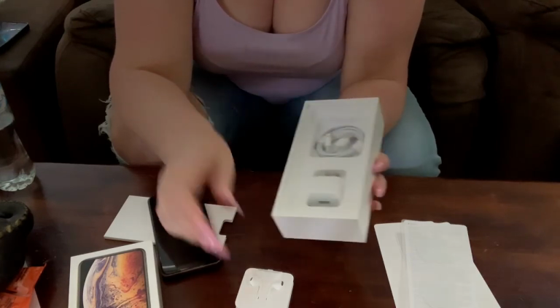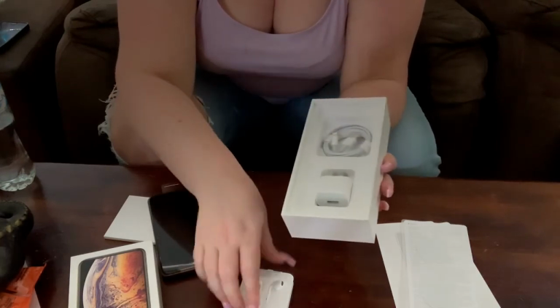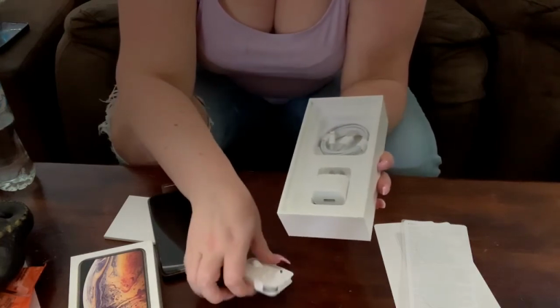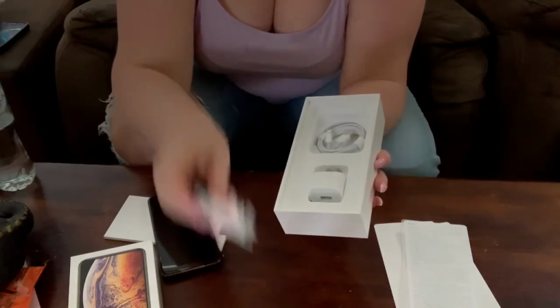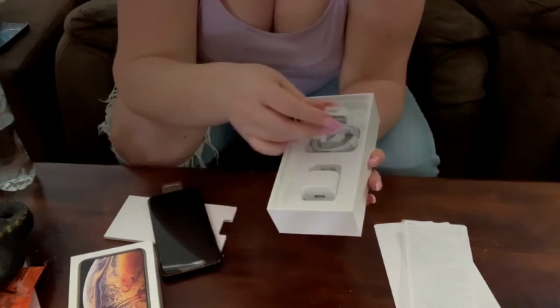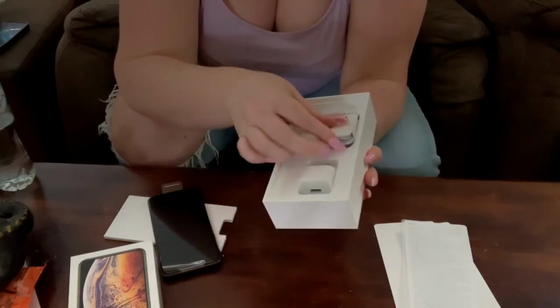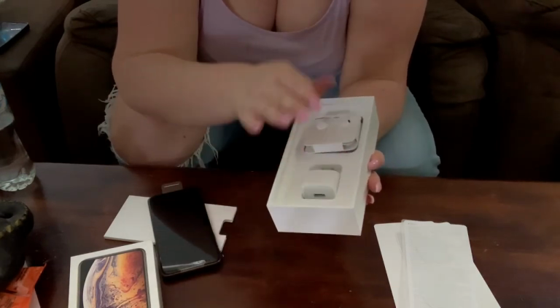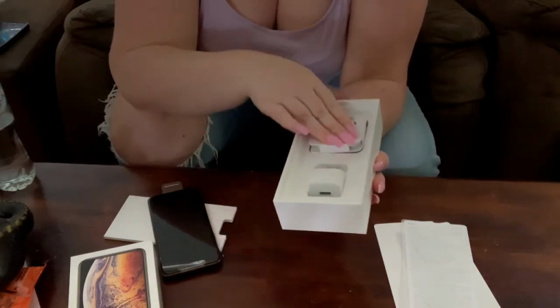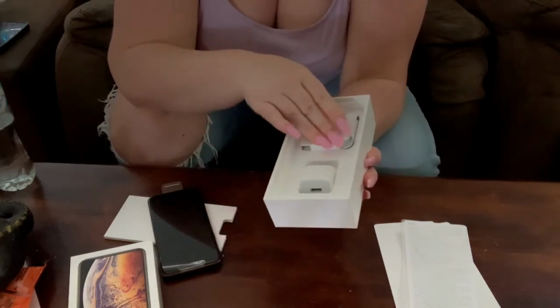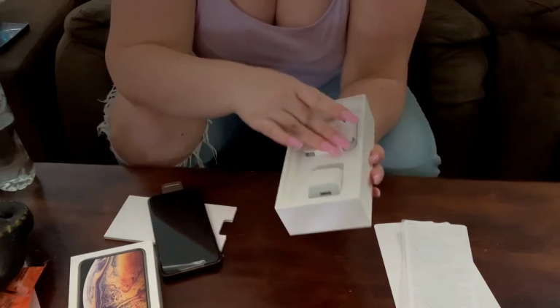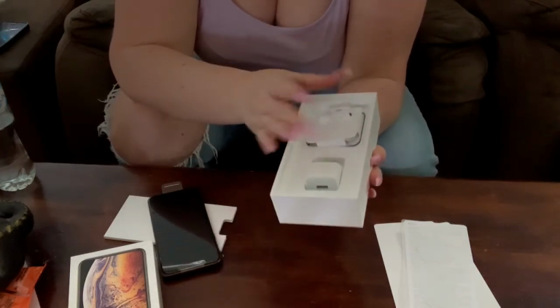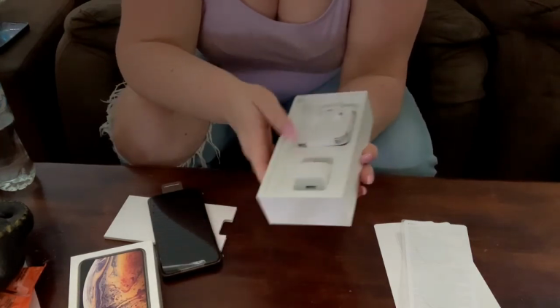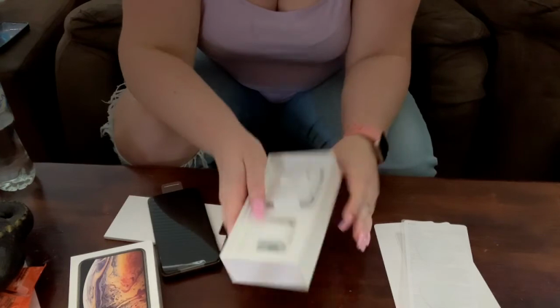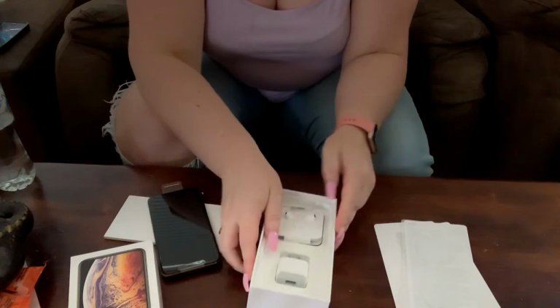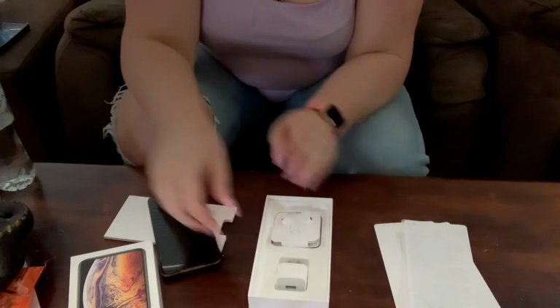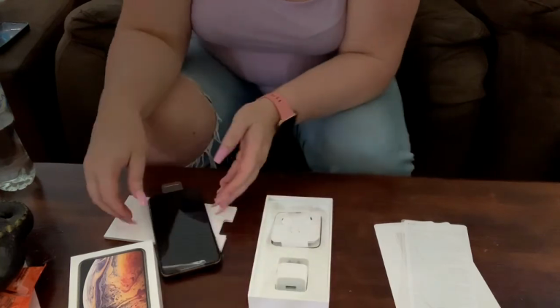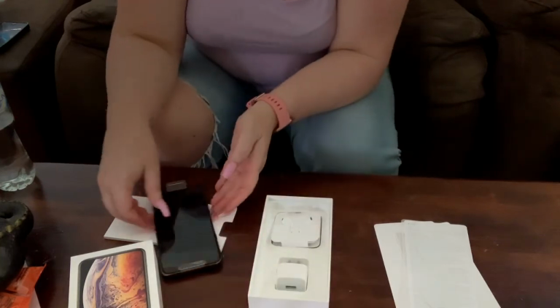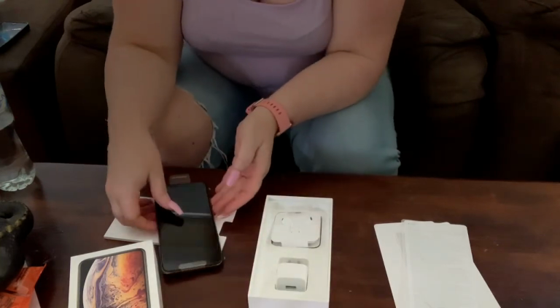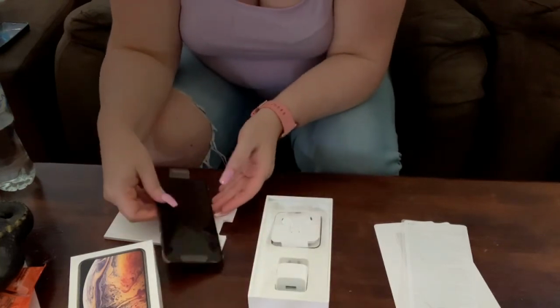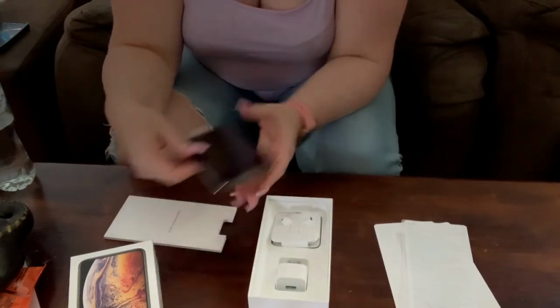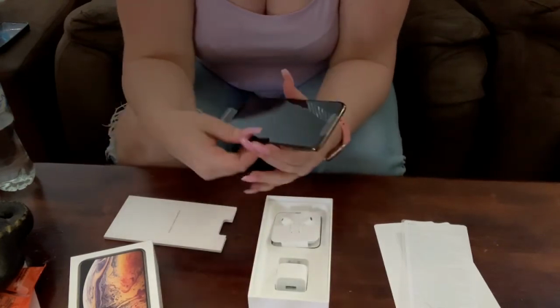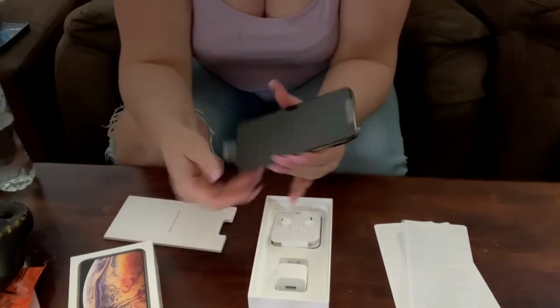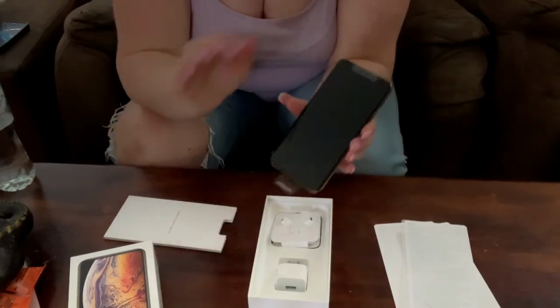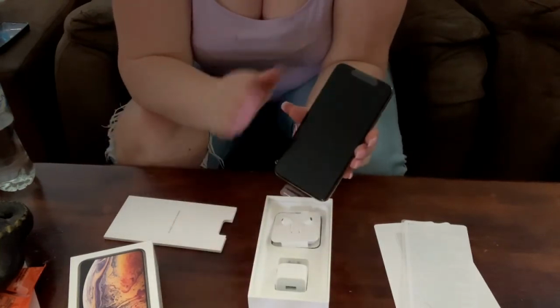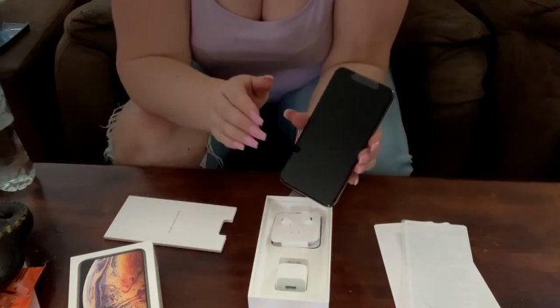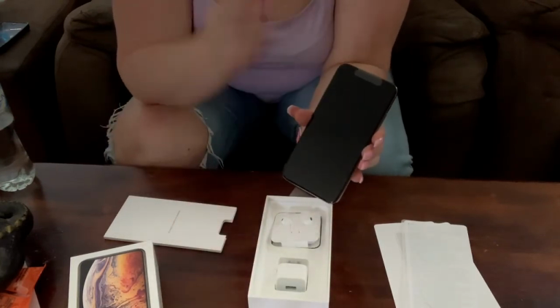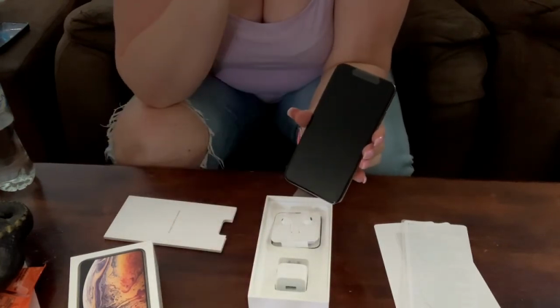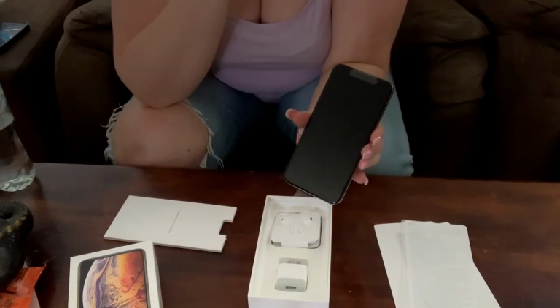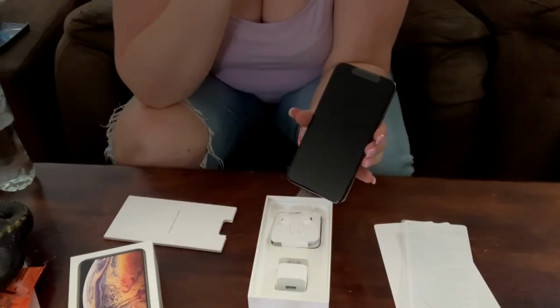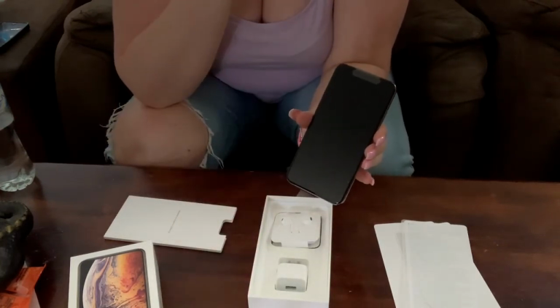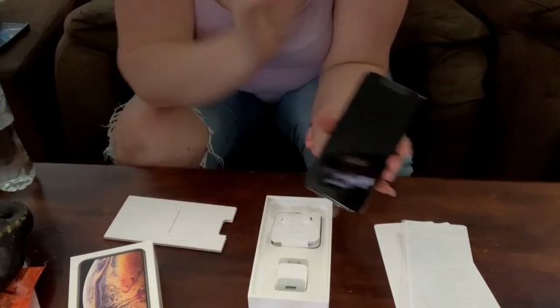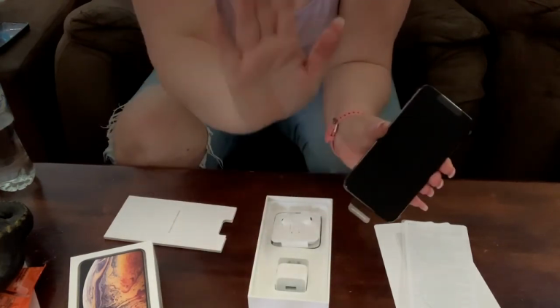So yeah, I hope you guys really enjoyed this unboxing. I'm going to go and set up my phone now, put my SIM card in and all that. Bye!